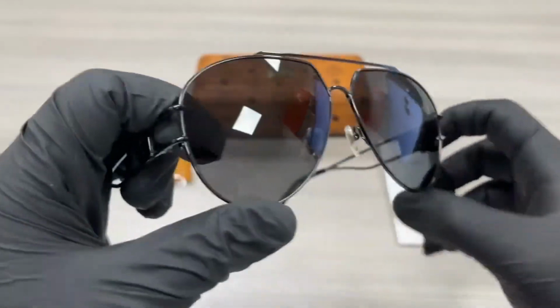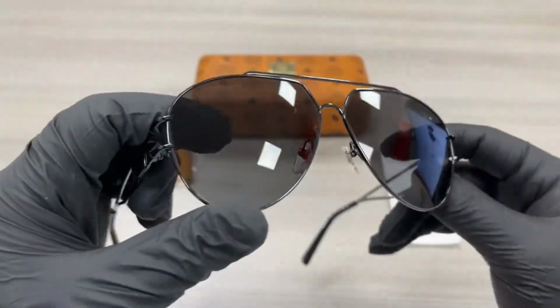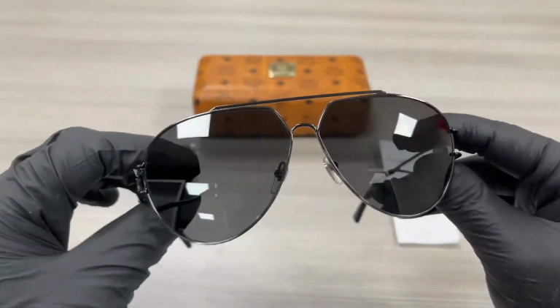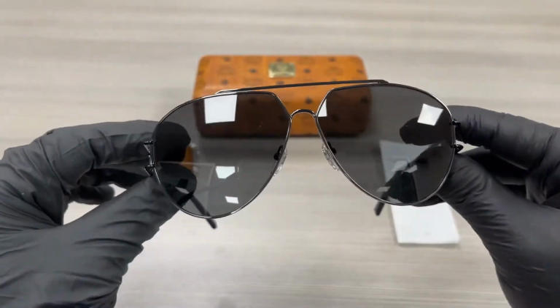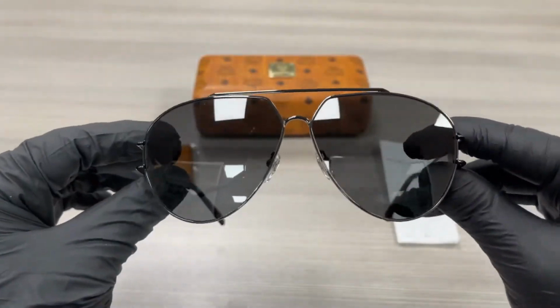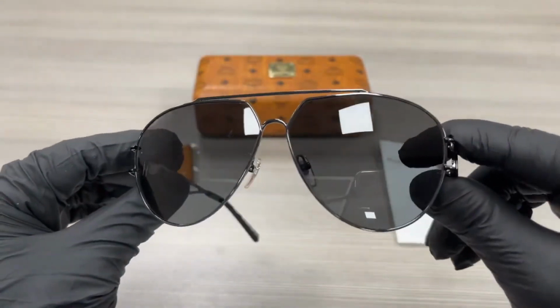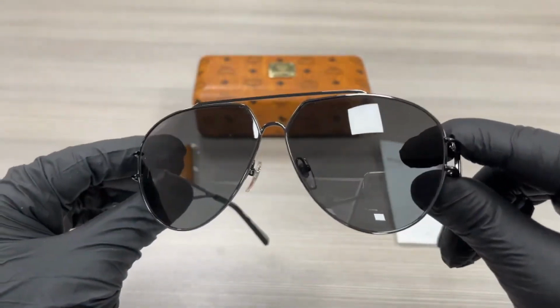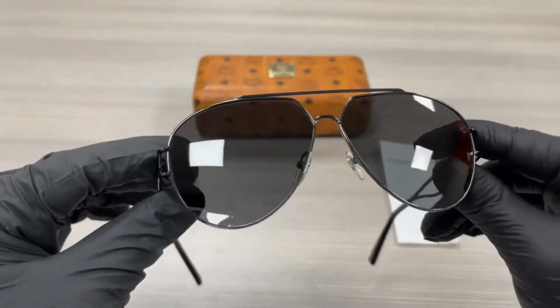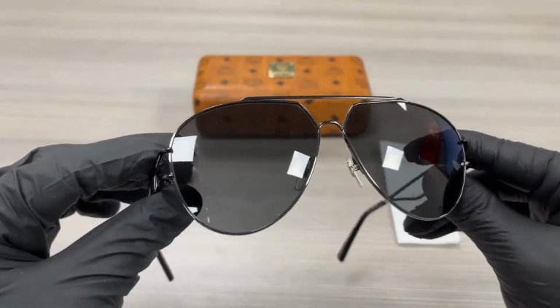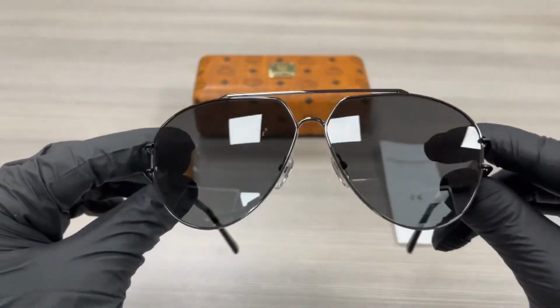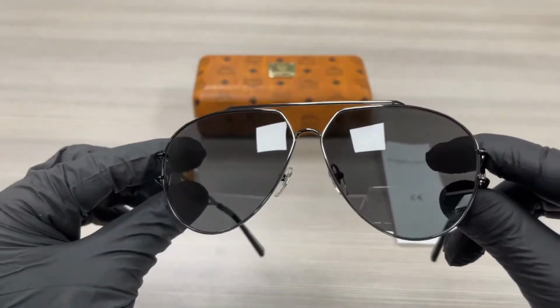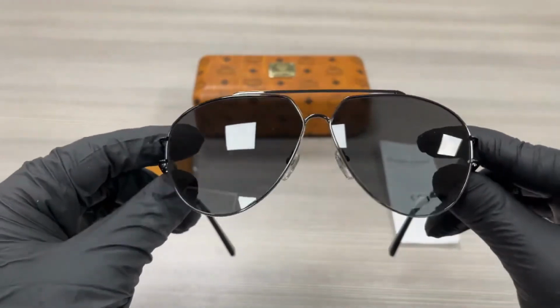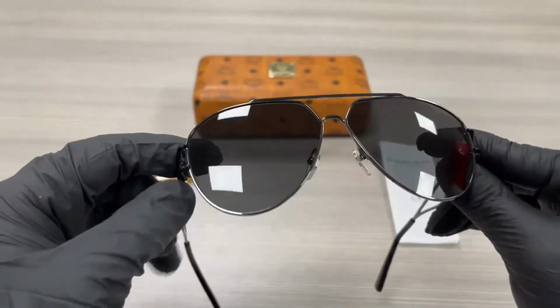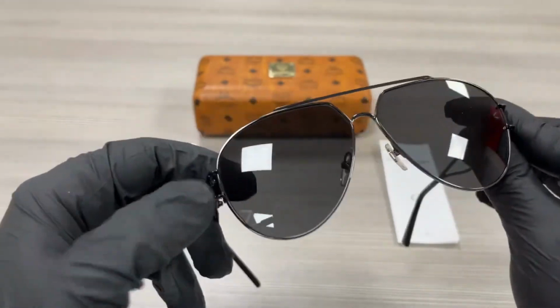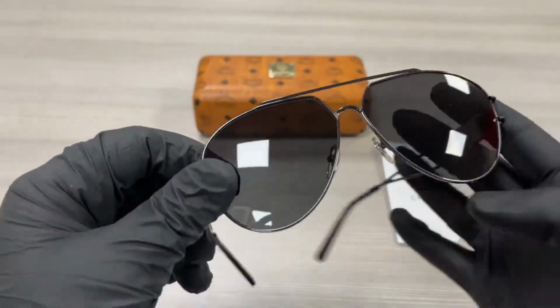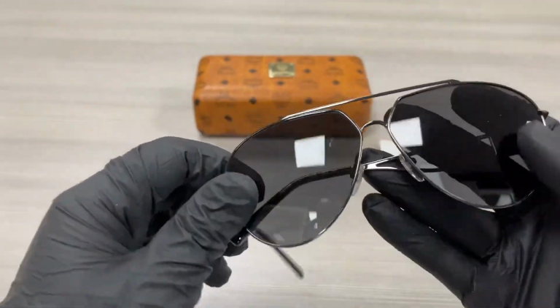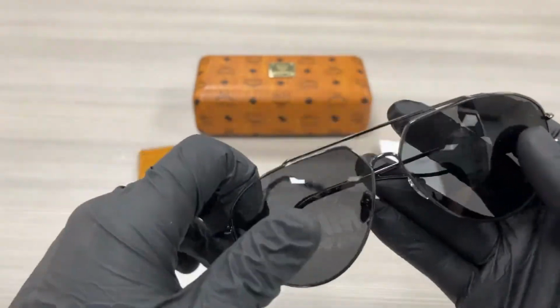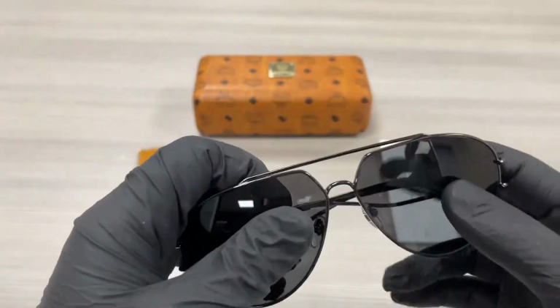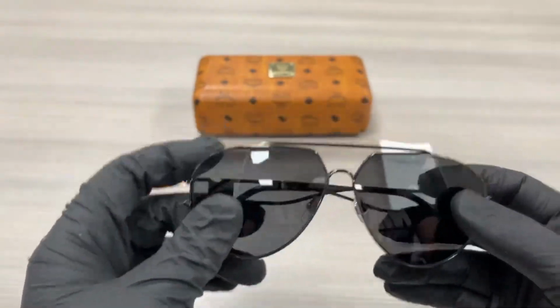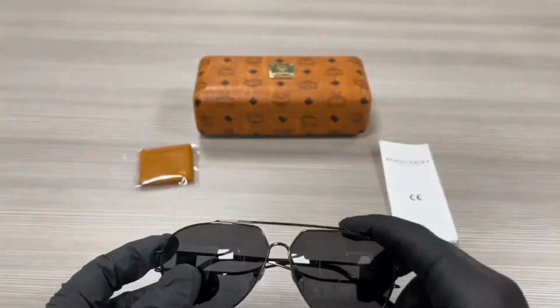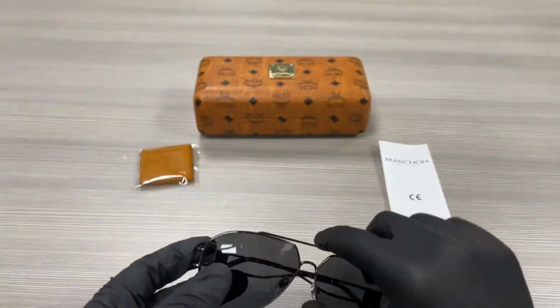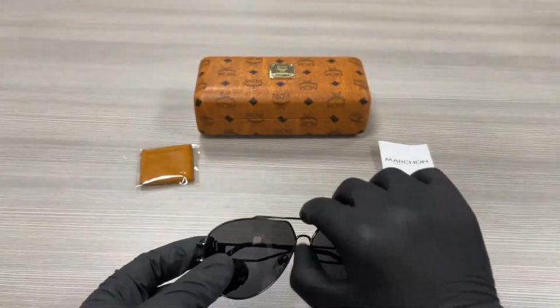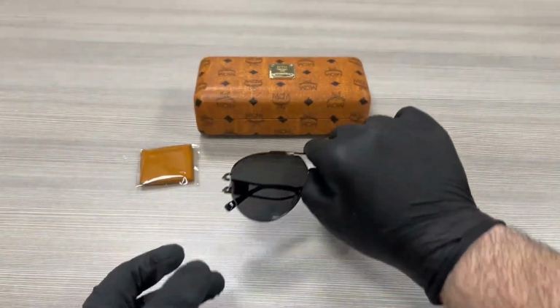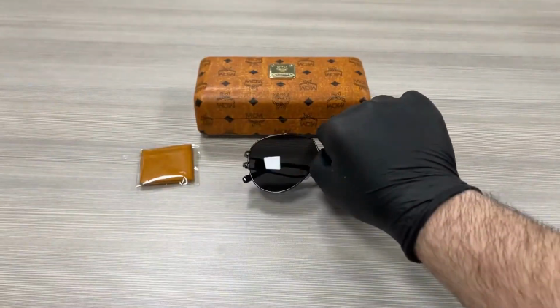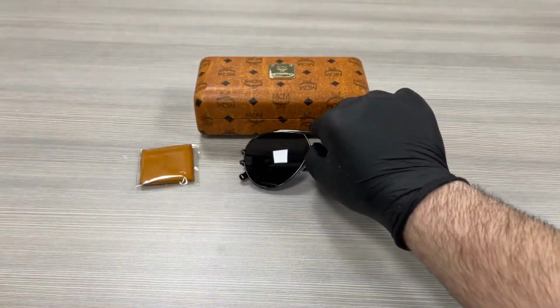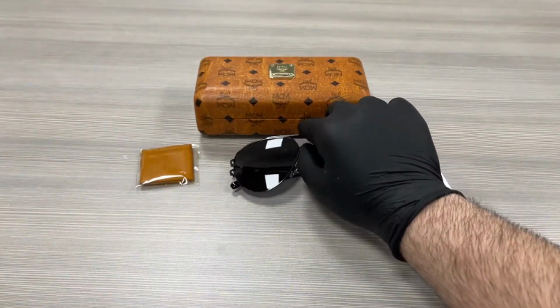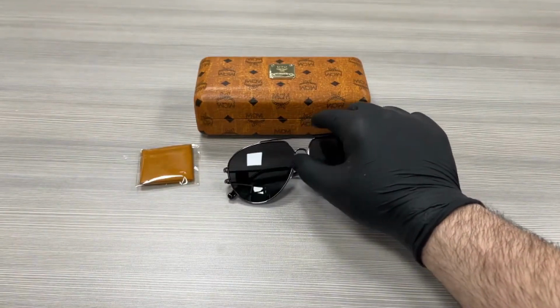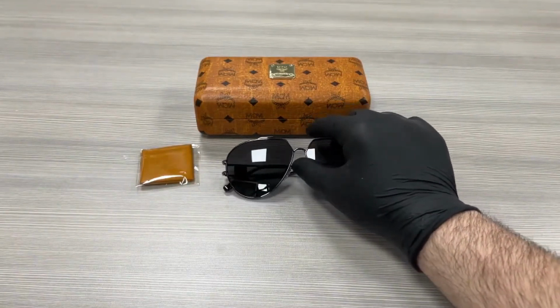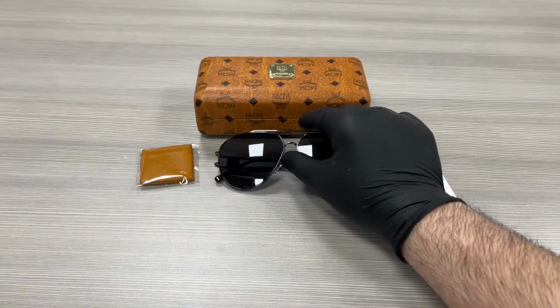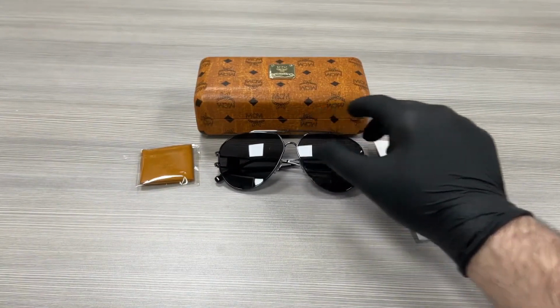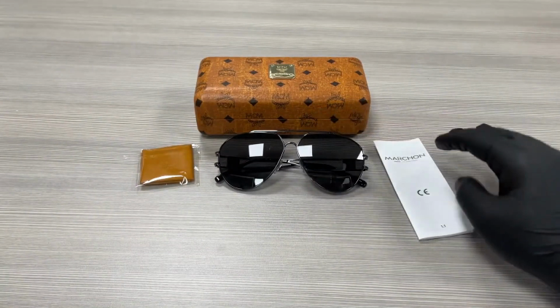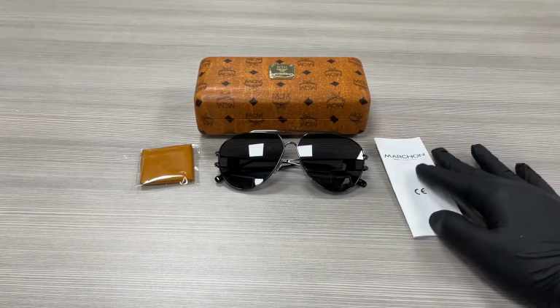The lenses are a black color. The style of this frame is Fashion Pilot.